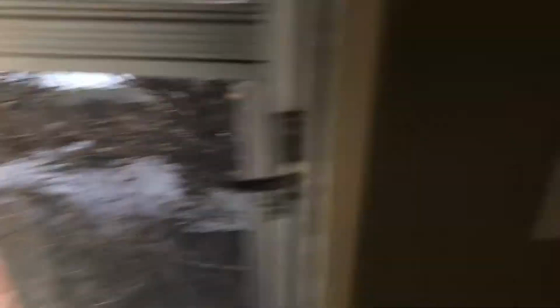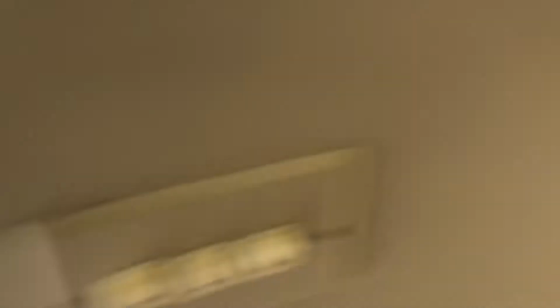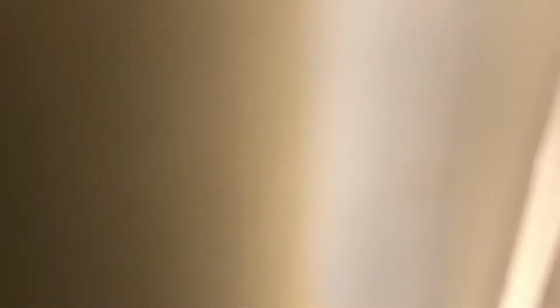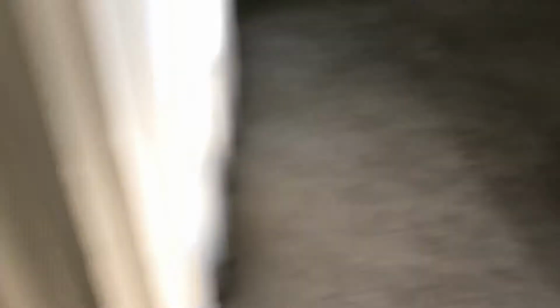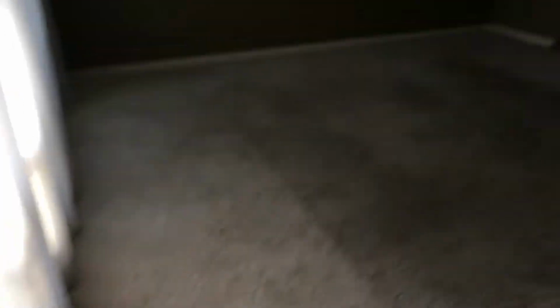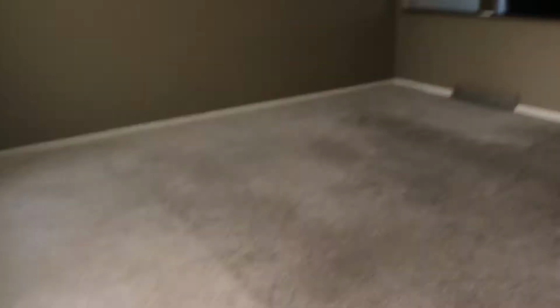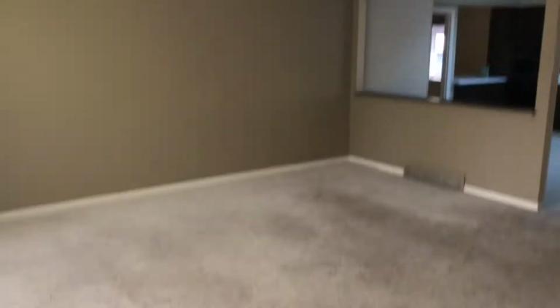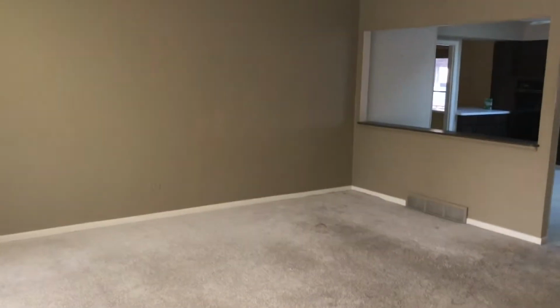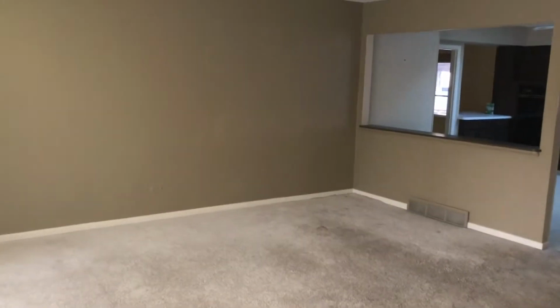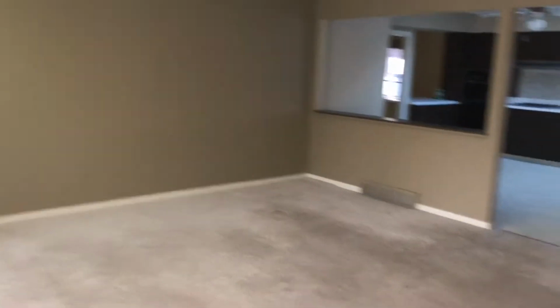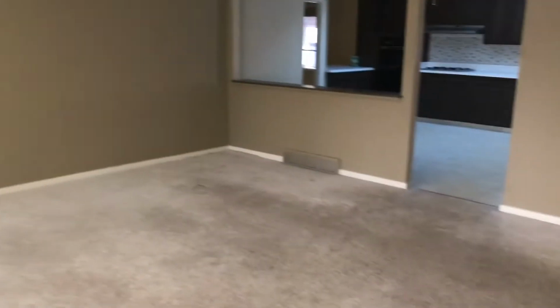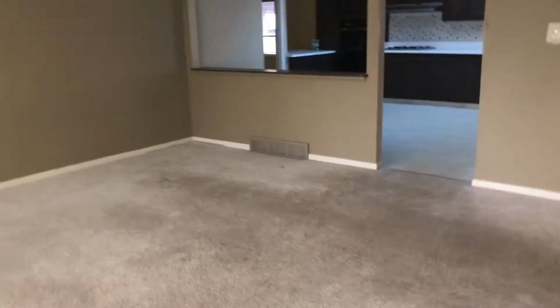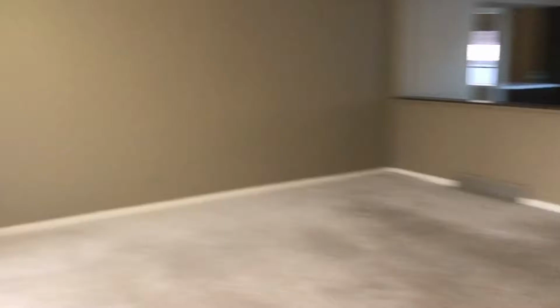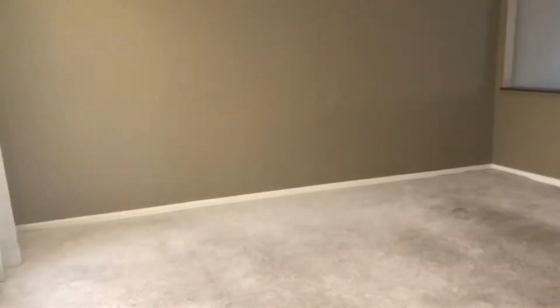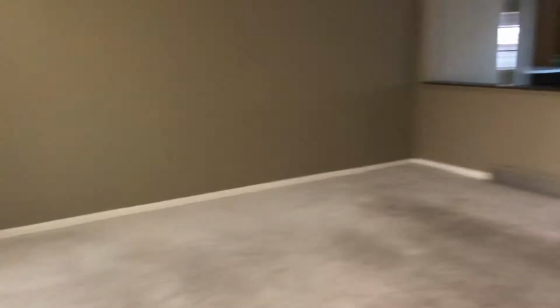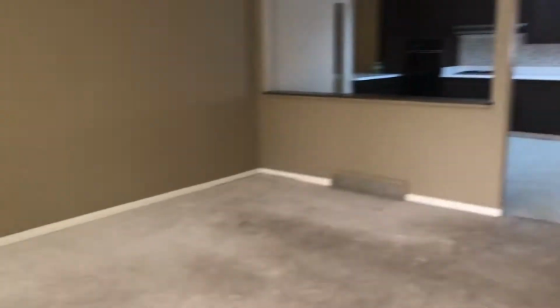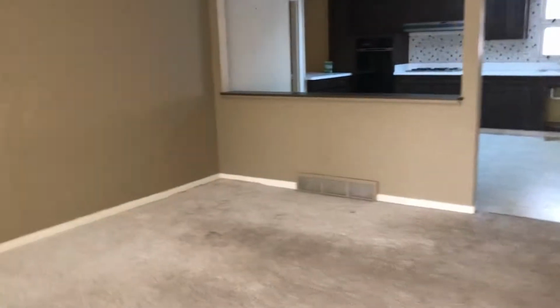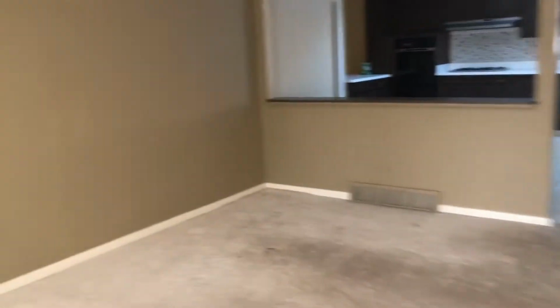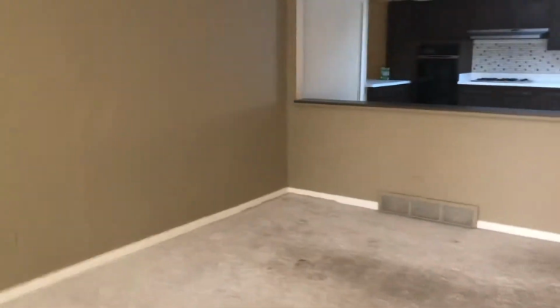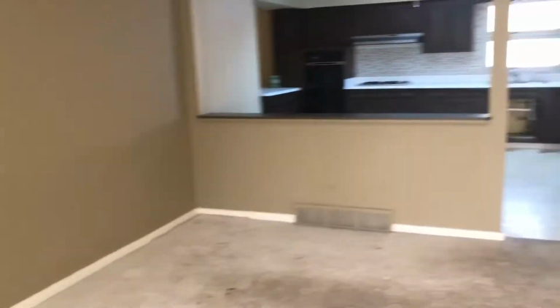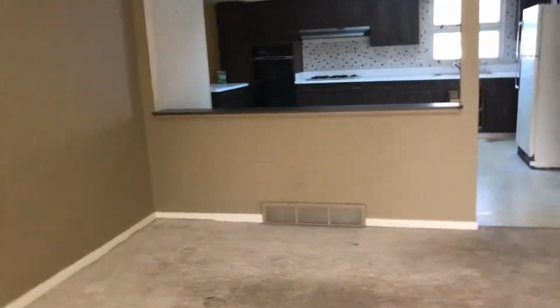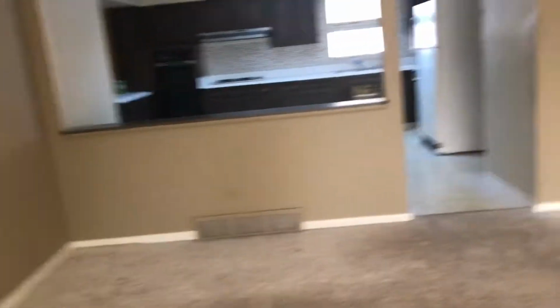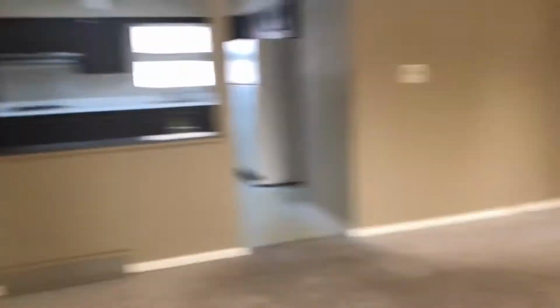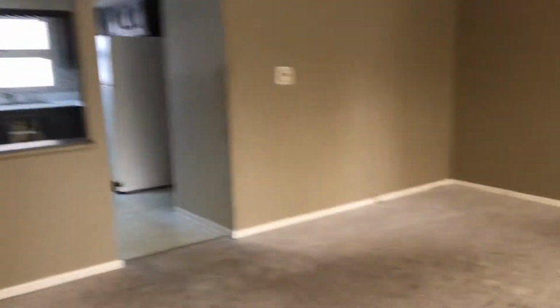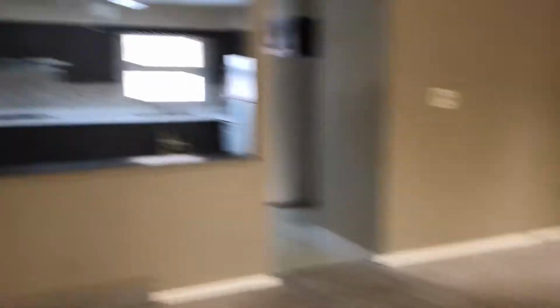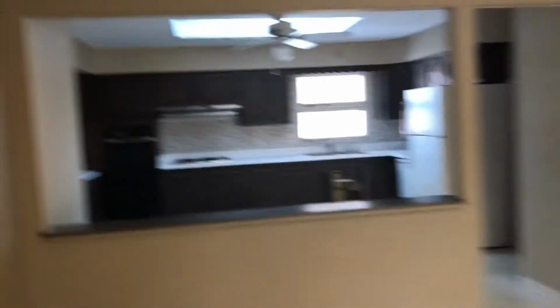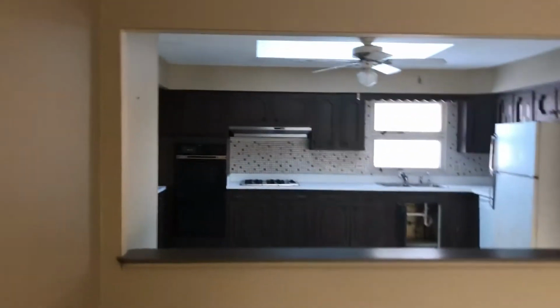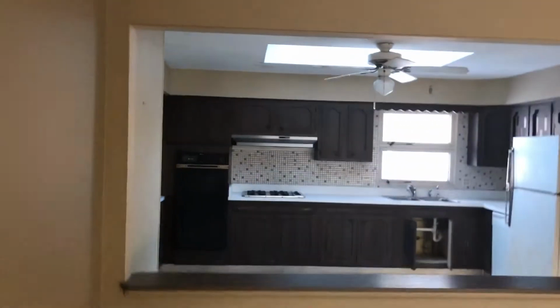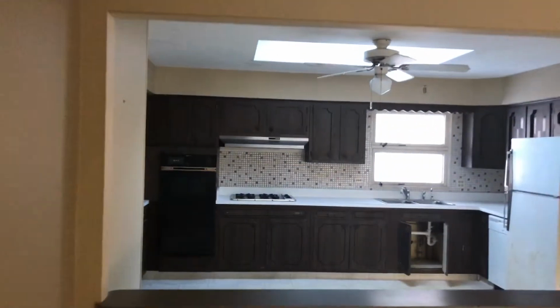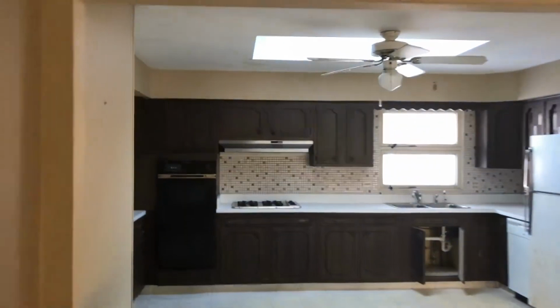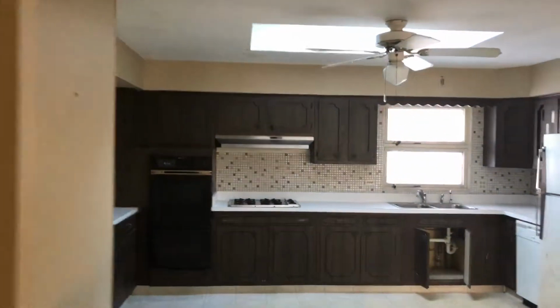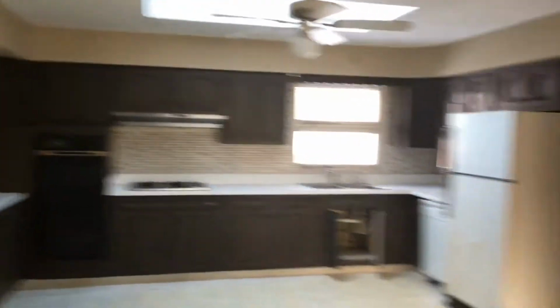Real quick vid for the layout. Into the living room, big kitchen.